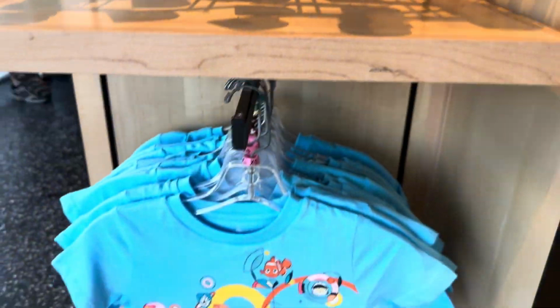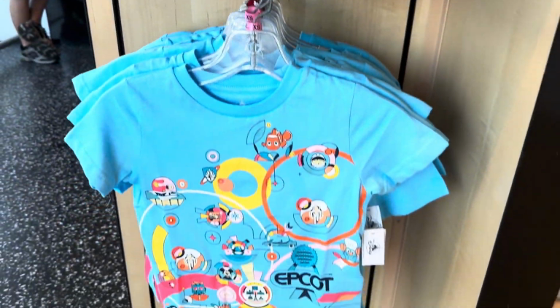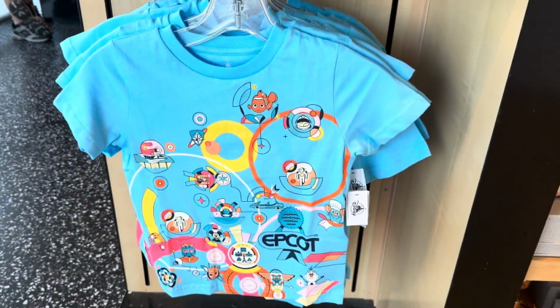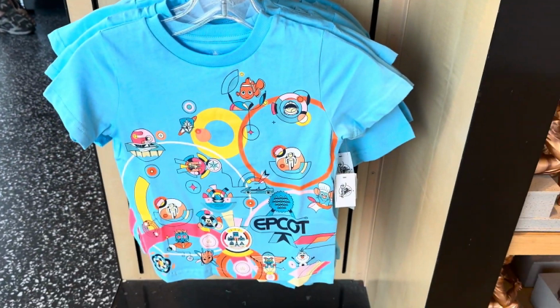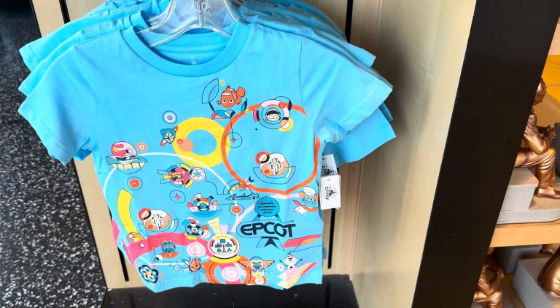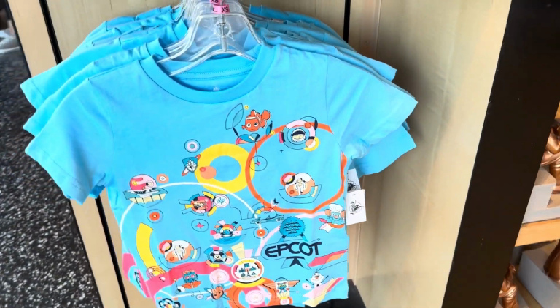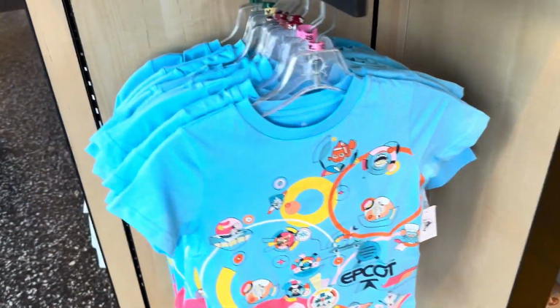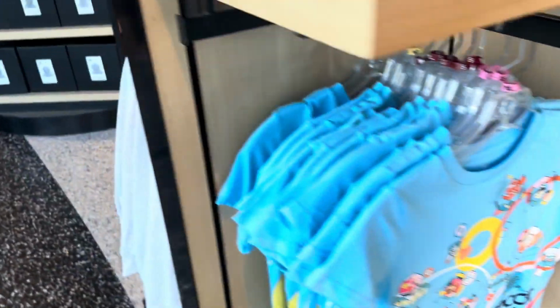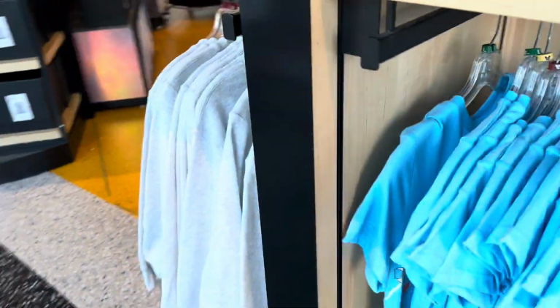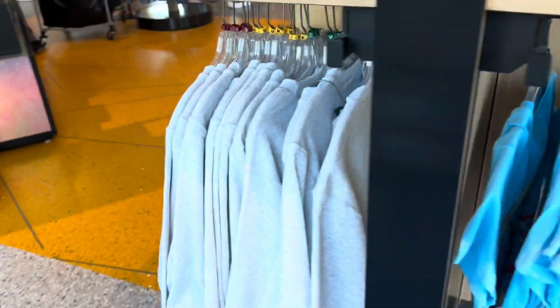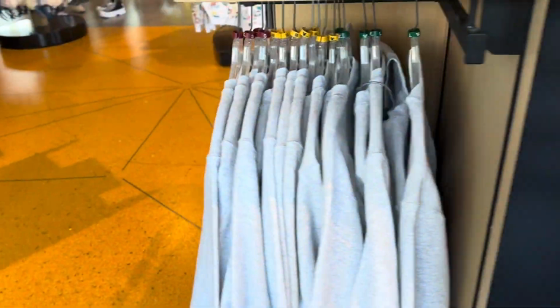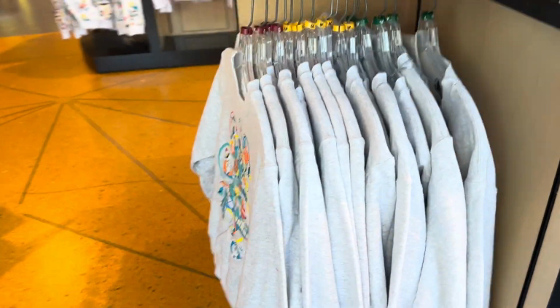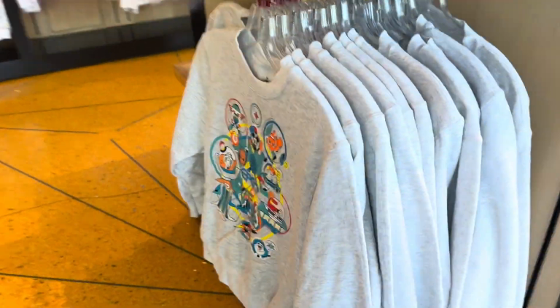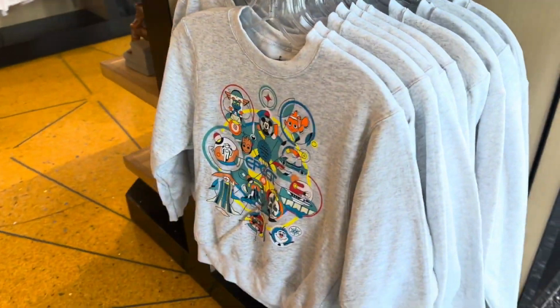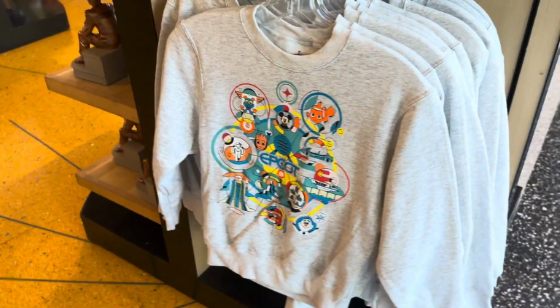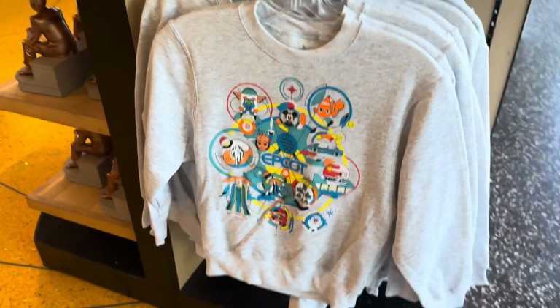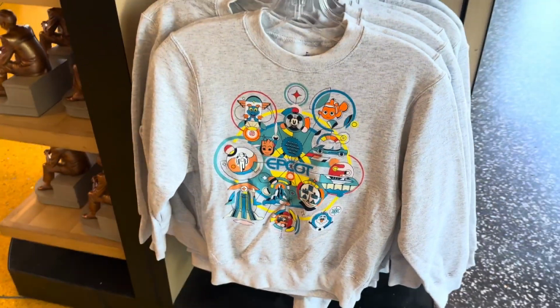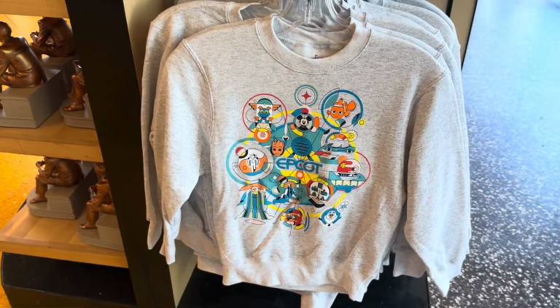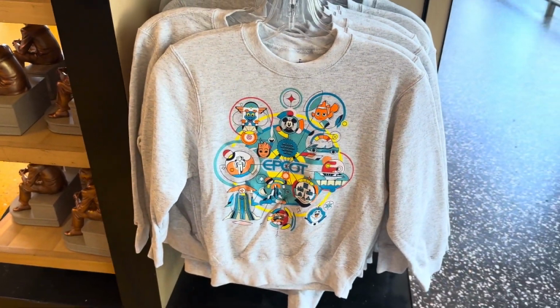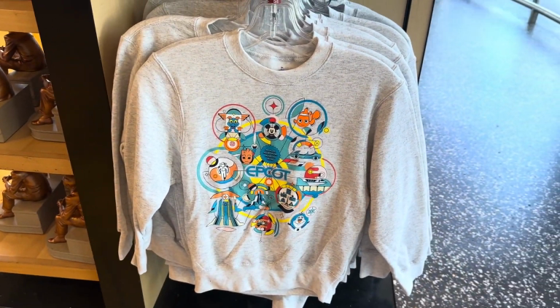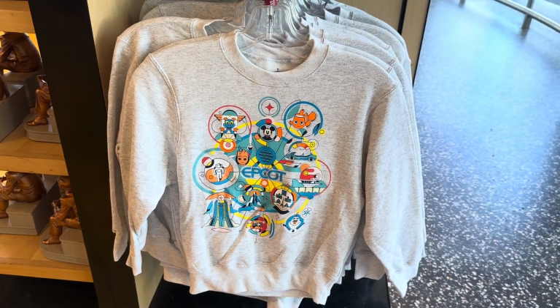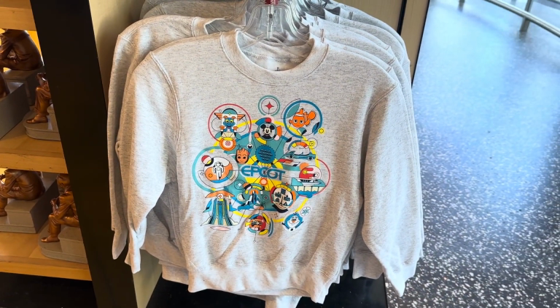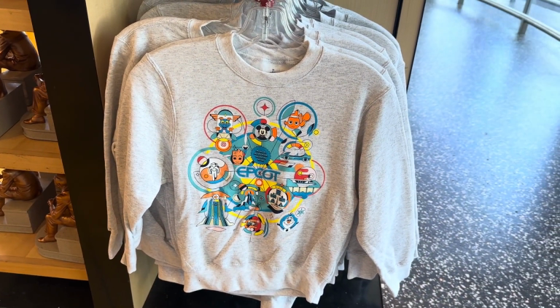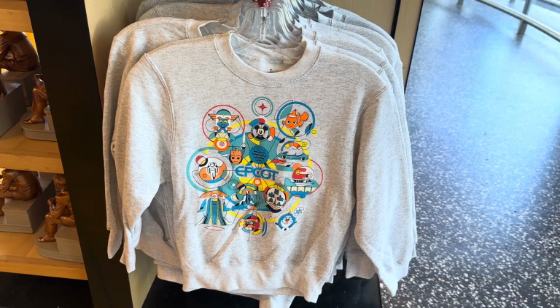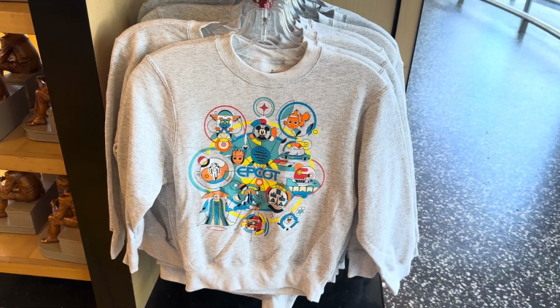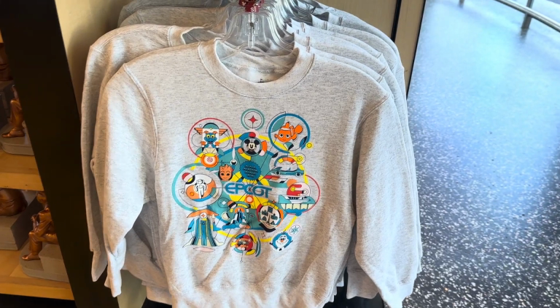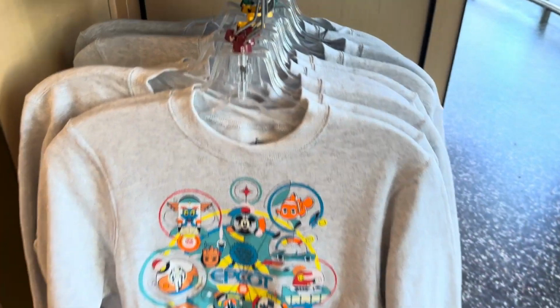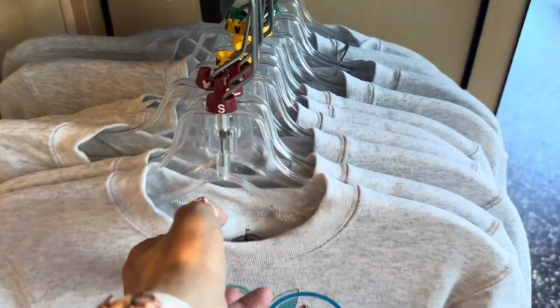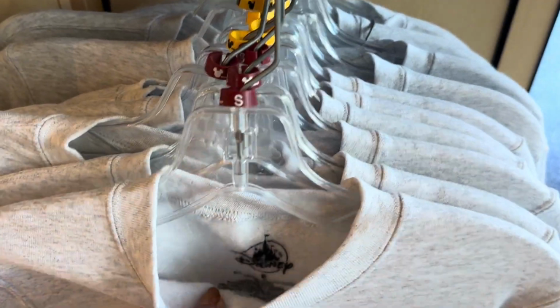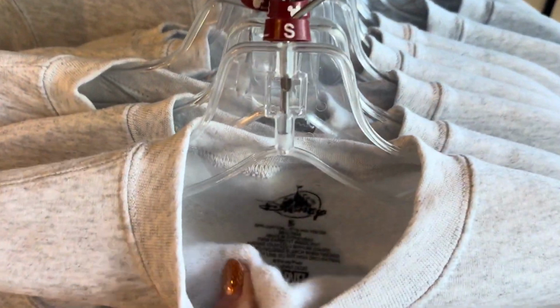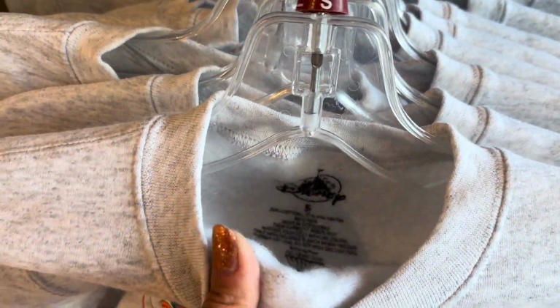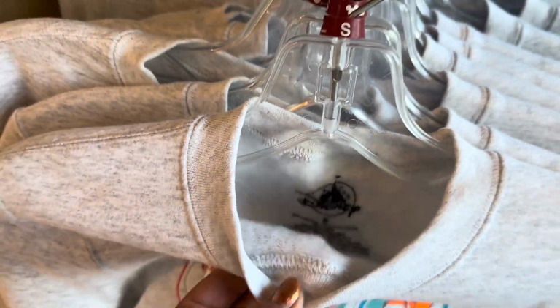And a cute little shirt for the kiddos, and over here a cute little sweatshirt for the kiddos. Honestly, if they had this sweatshirt in adult sizes, I would probably take that home. I really like it and it's so soft on the inside.